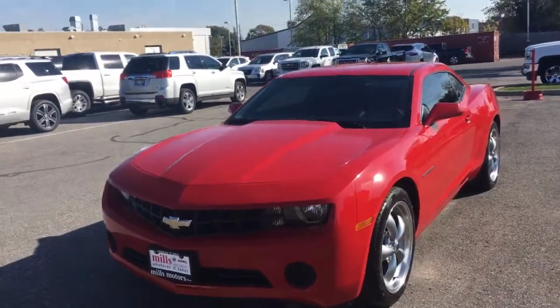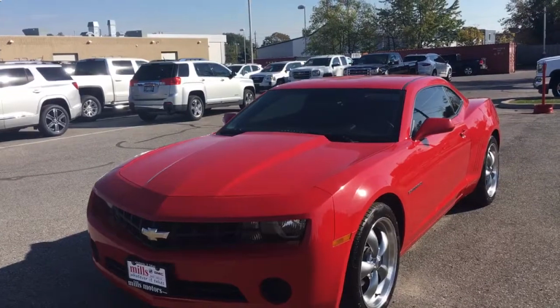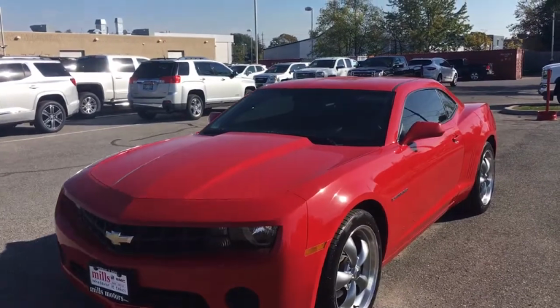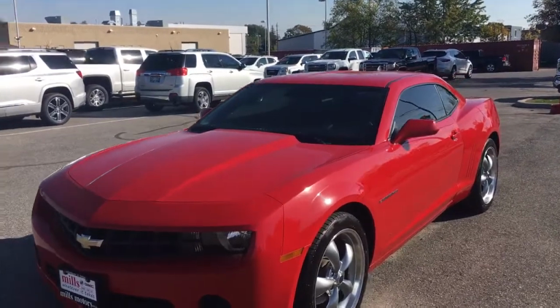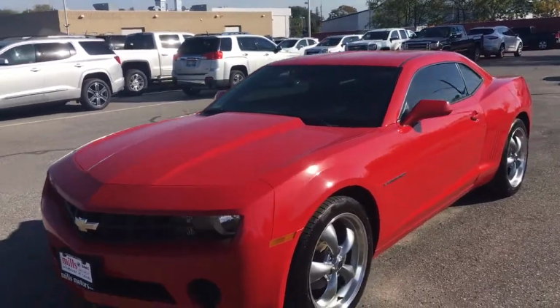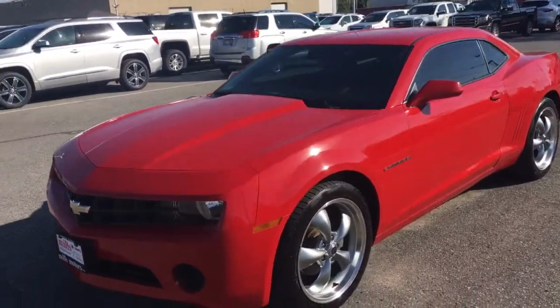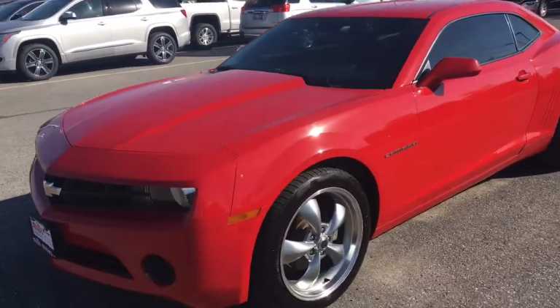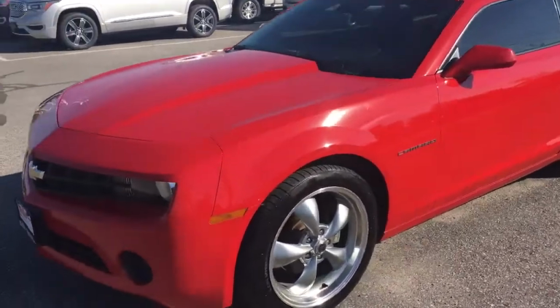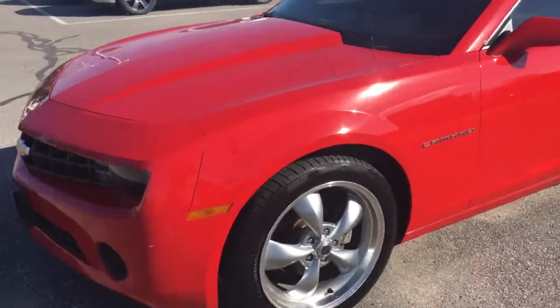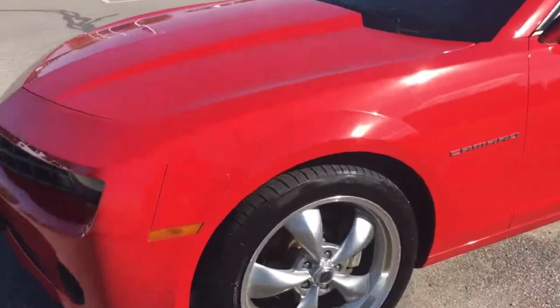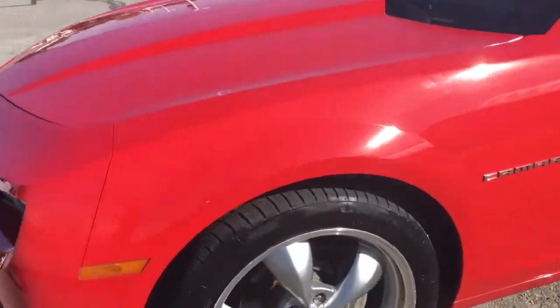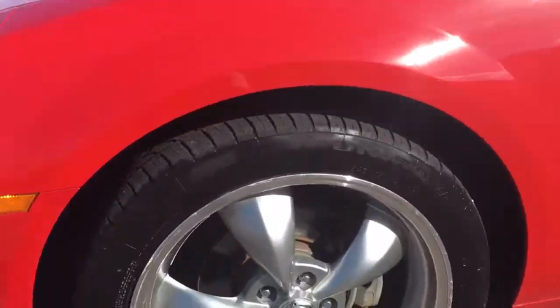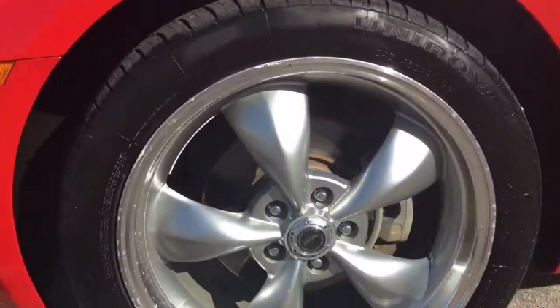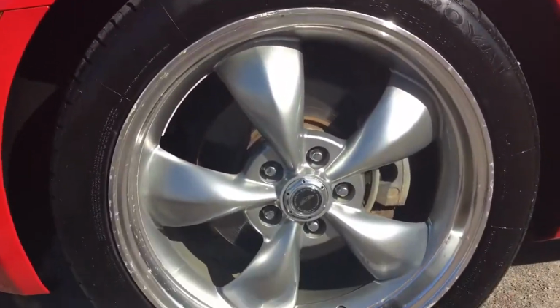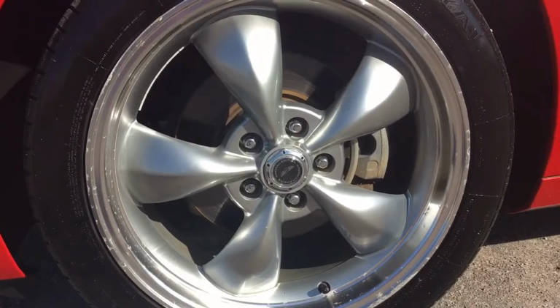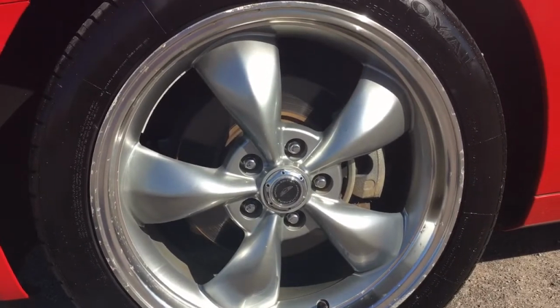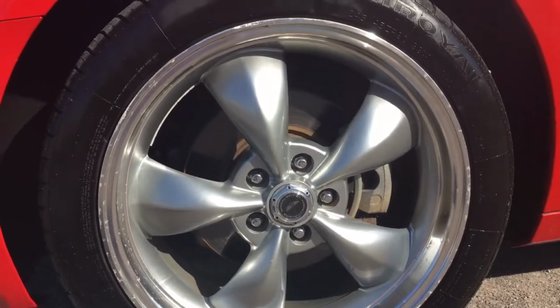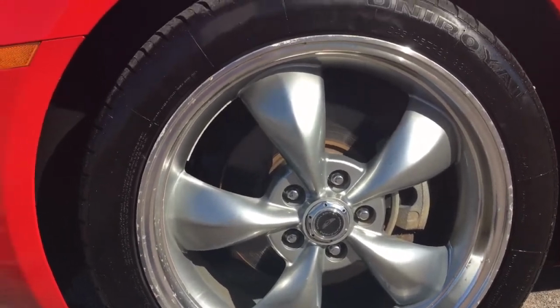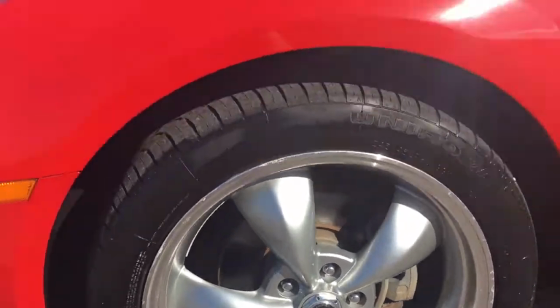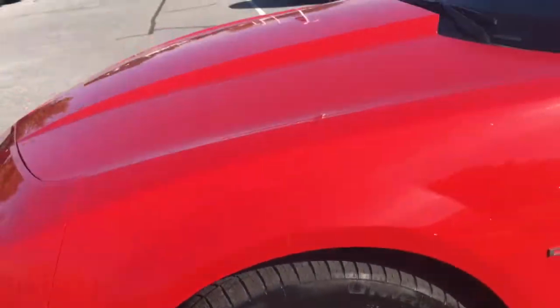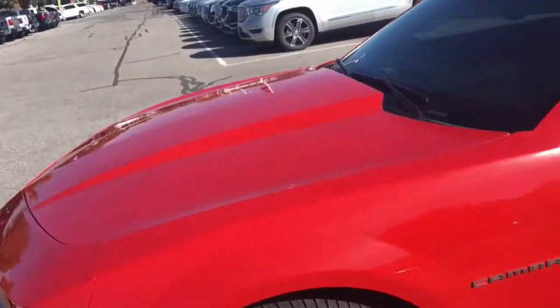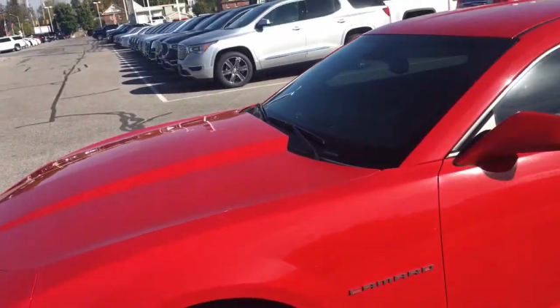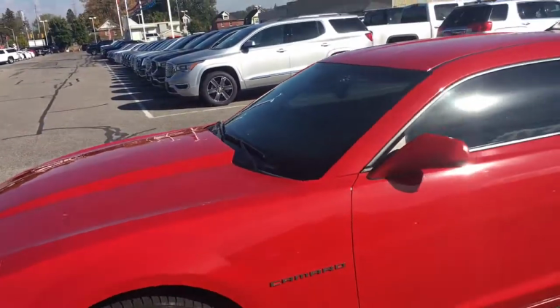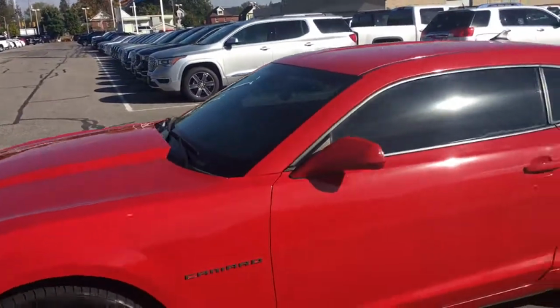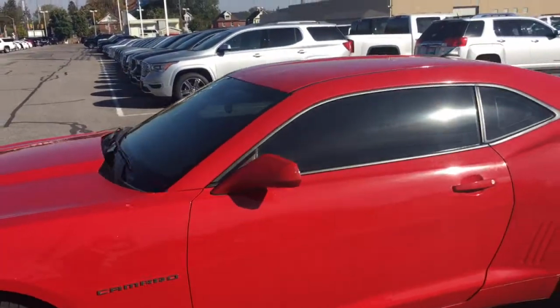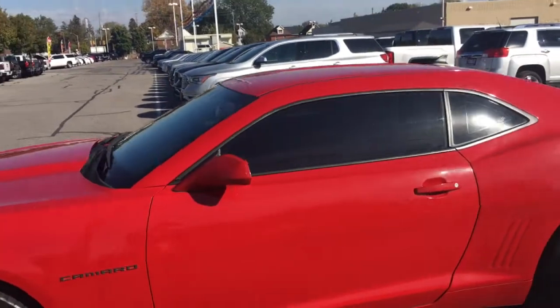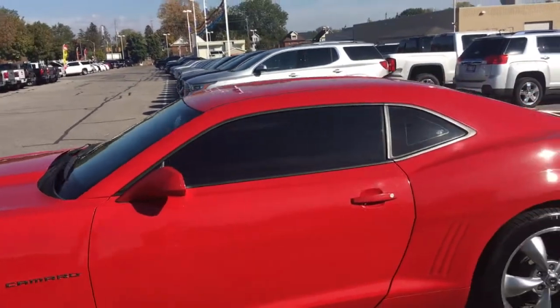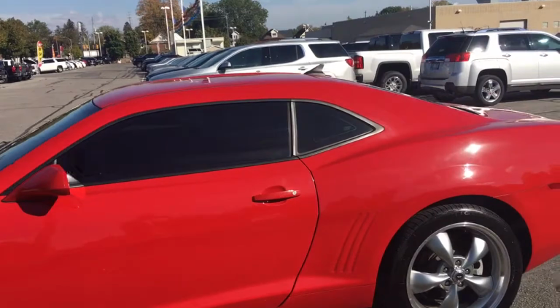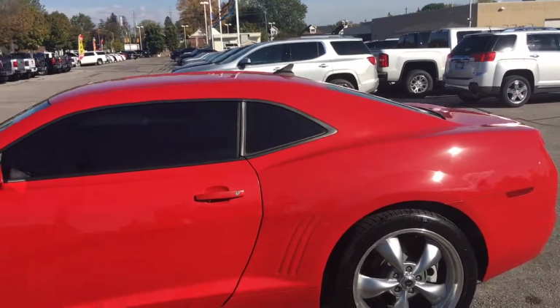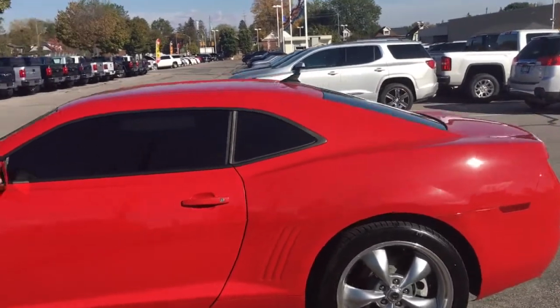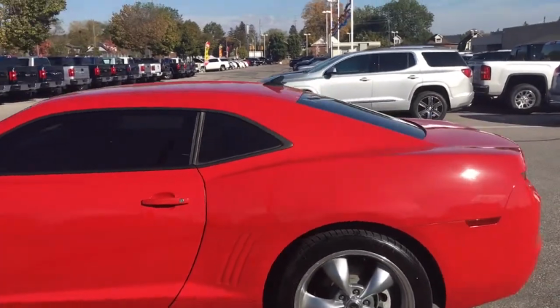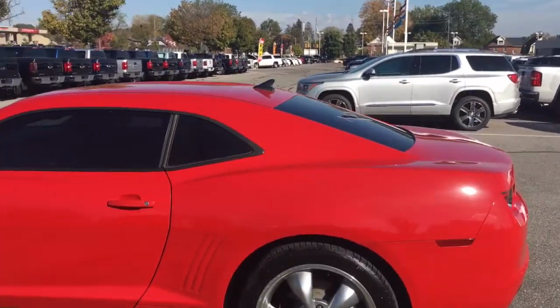Taking a look at the outside of the vehicle, here's a closer look at the 20 inch five-spoke wheels — they look very nice. The classic pony car design body is in very clean condition as you can see.